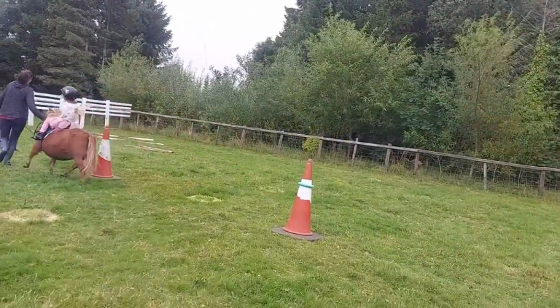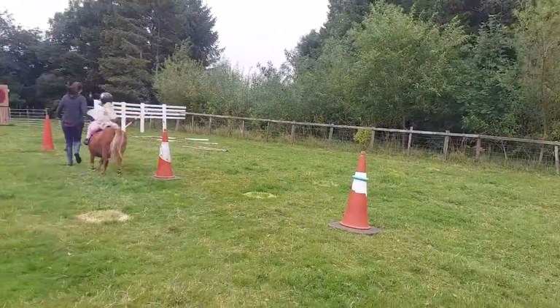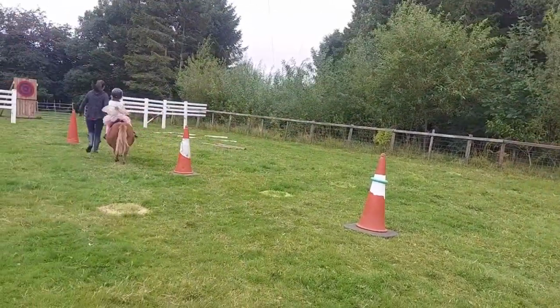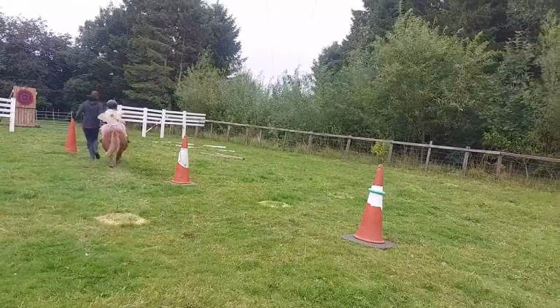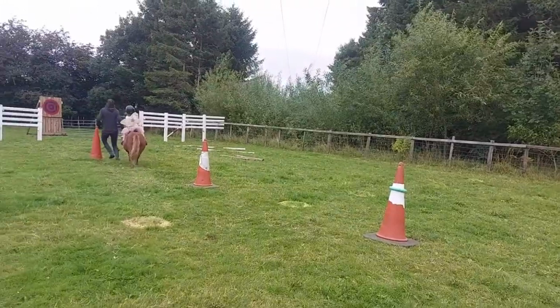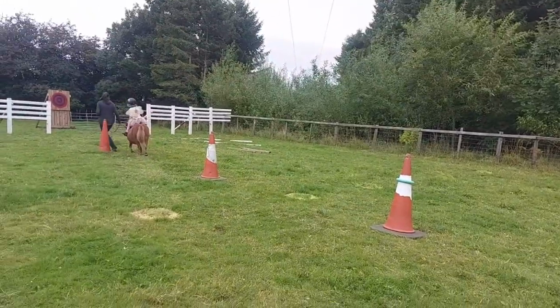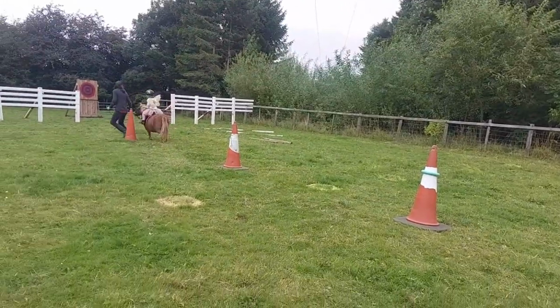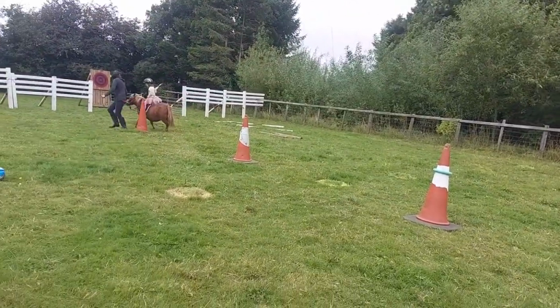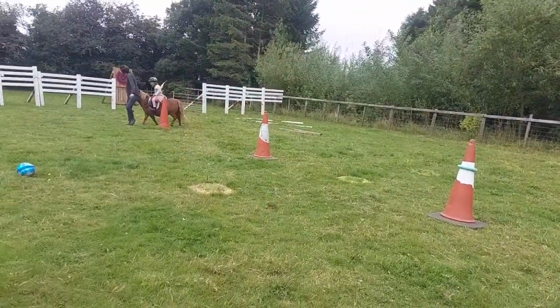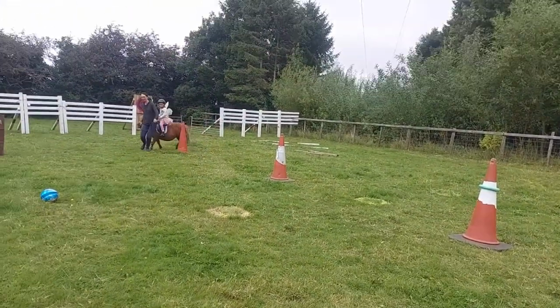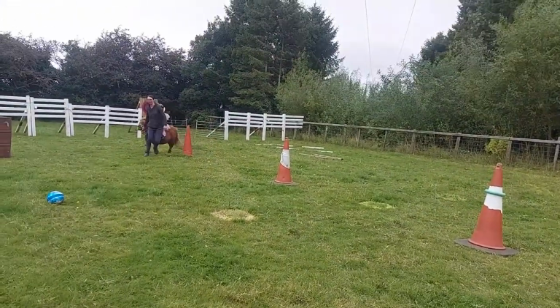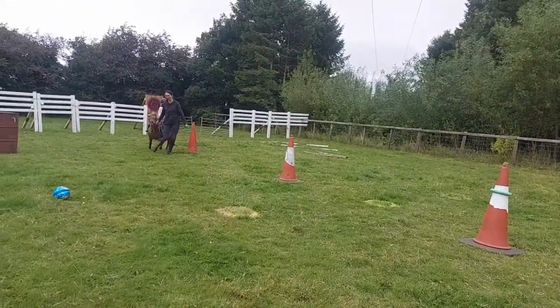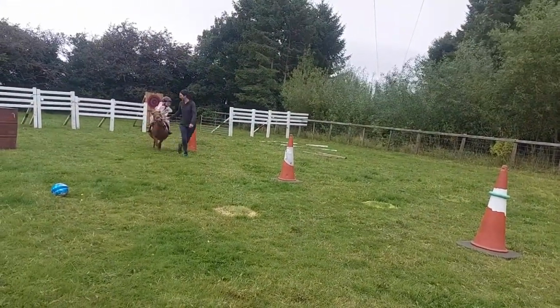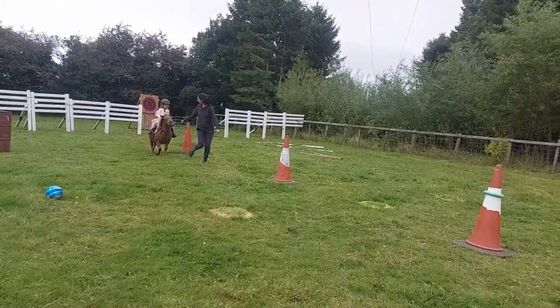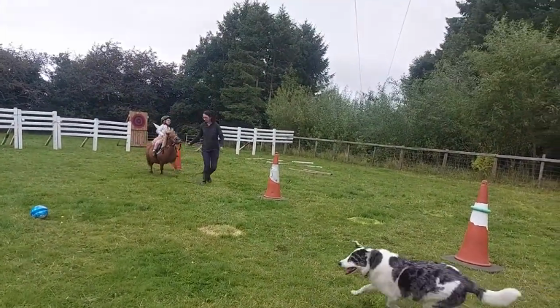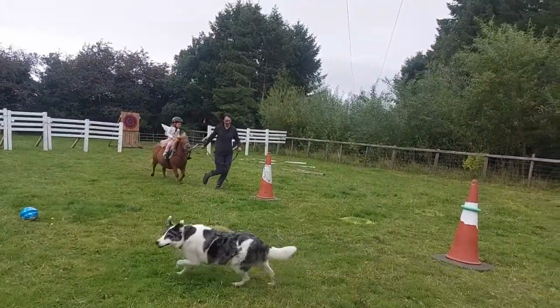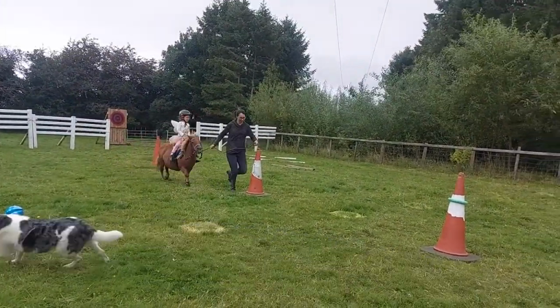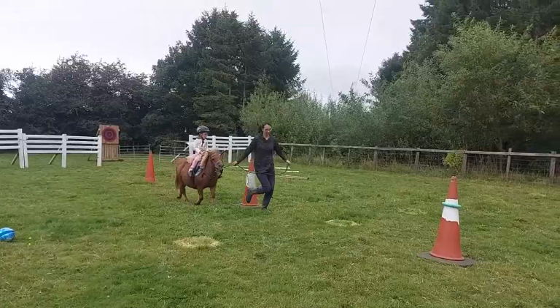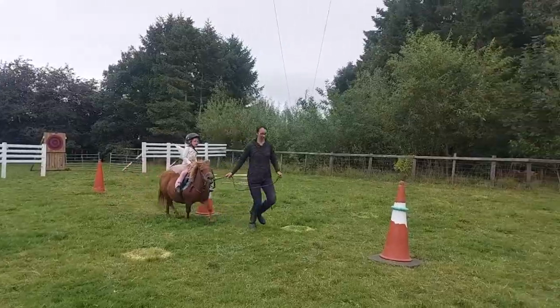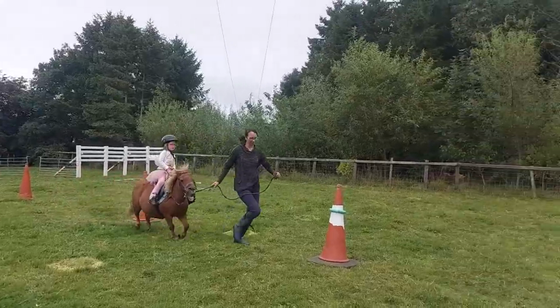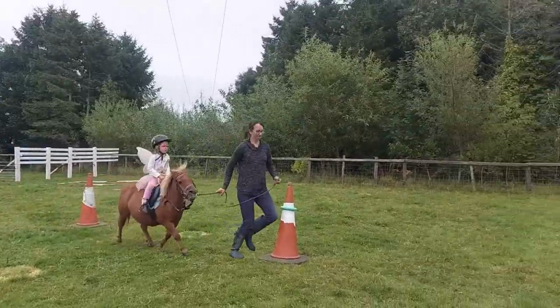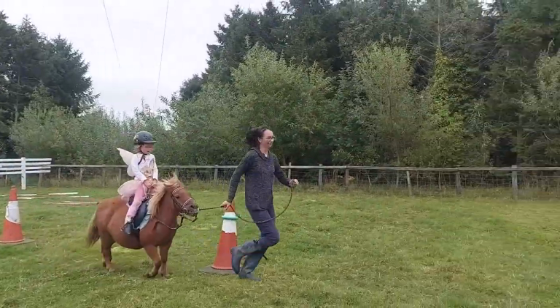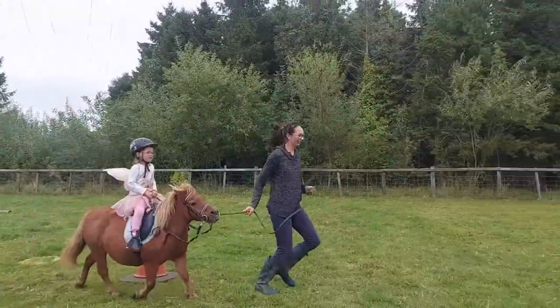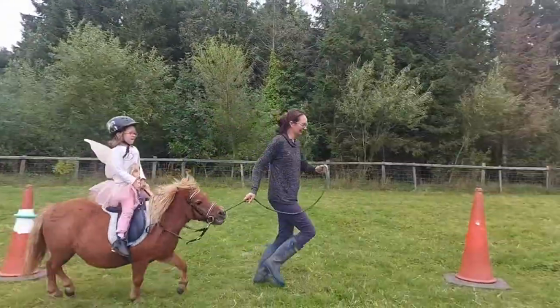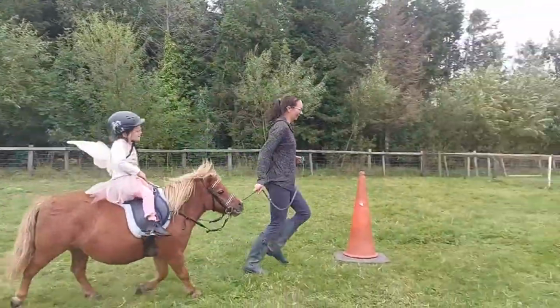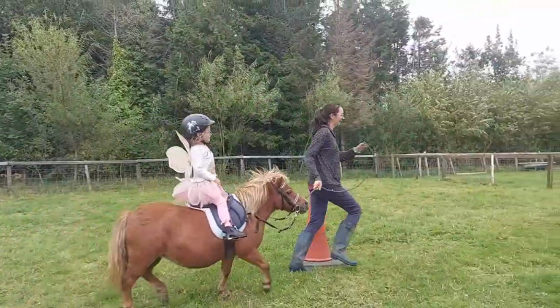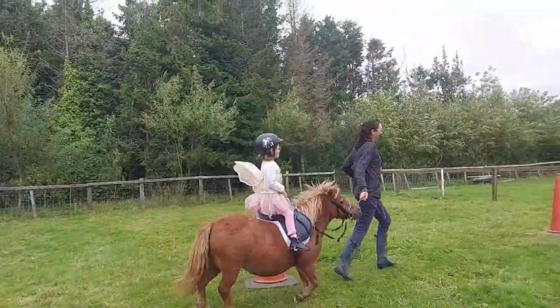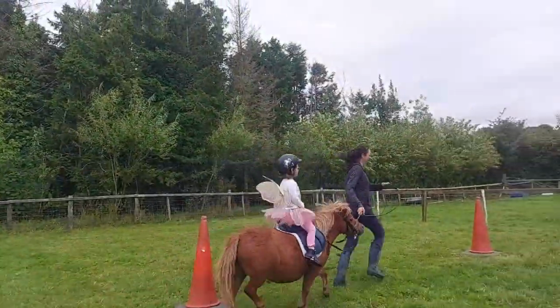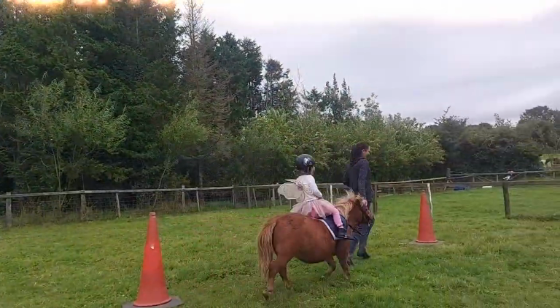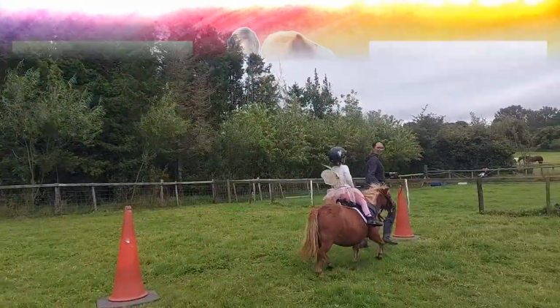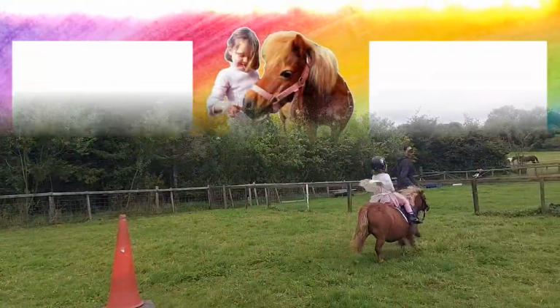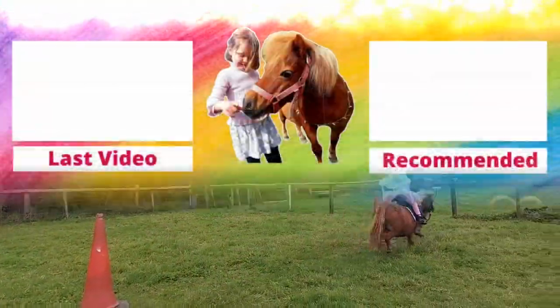Hold tight, hold tight, hold tight! Fast as you can — back in a straight line. Go on, go on, go on Blossom — run, run, run! Yay! The winner!